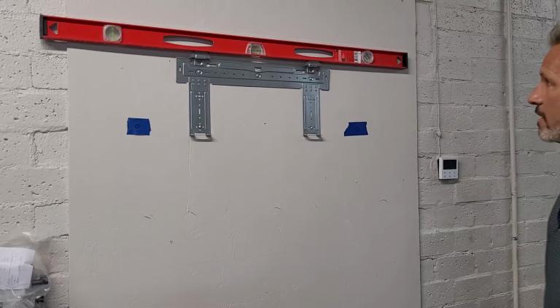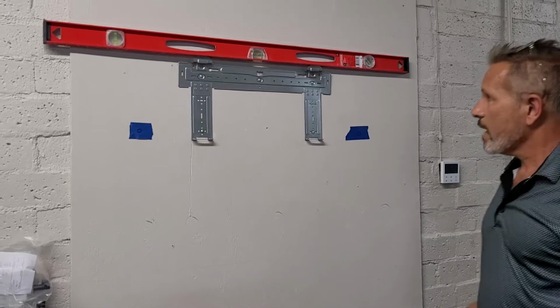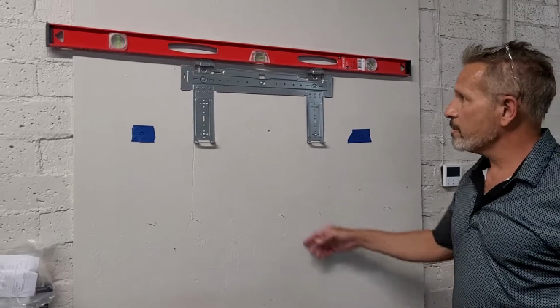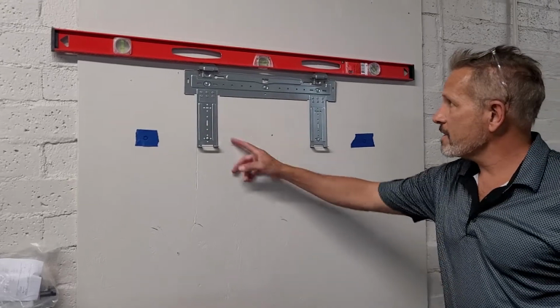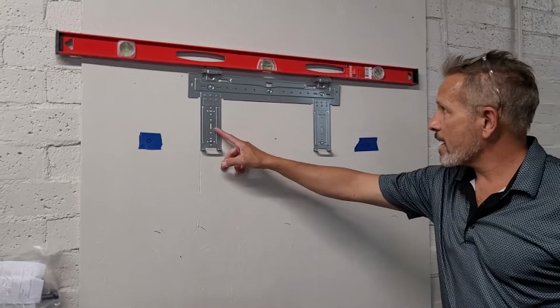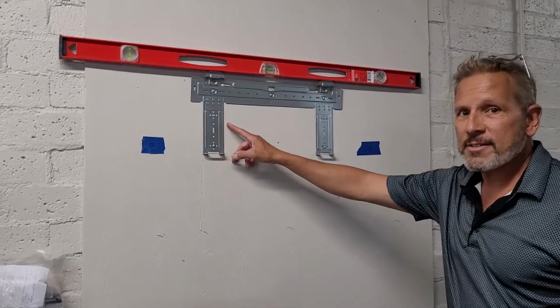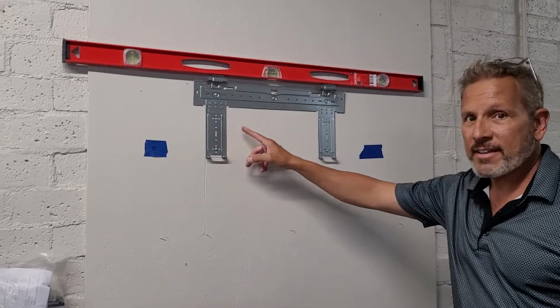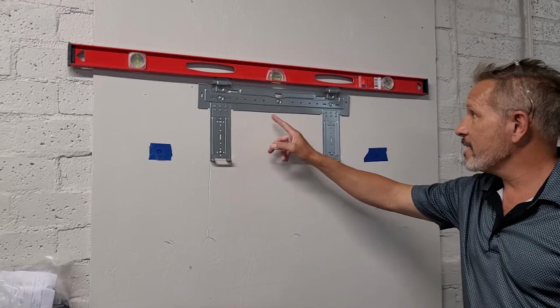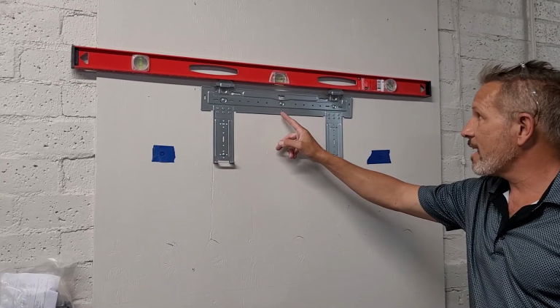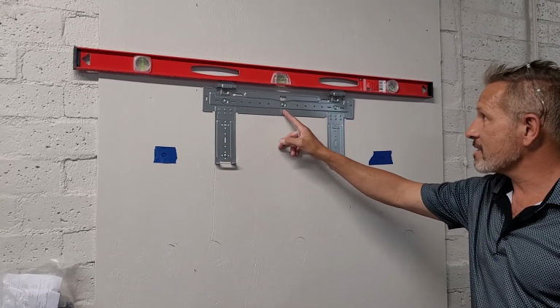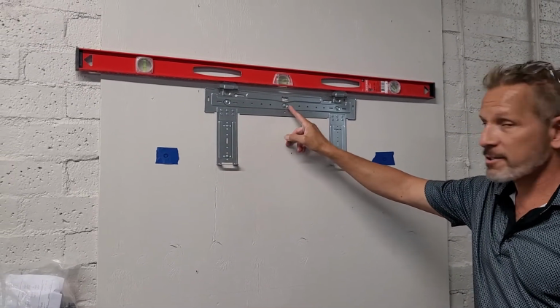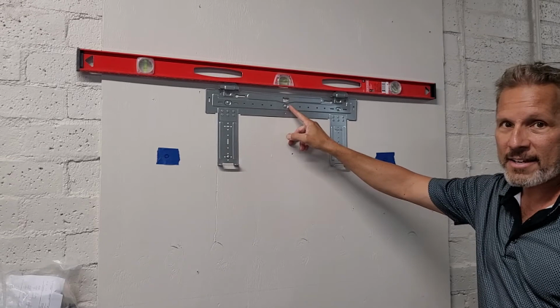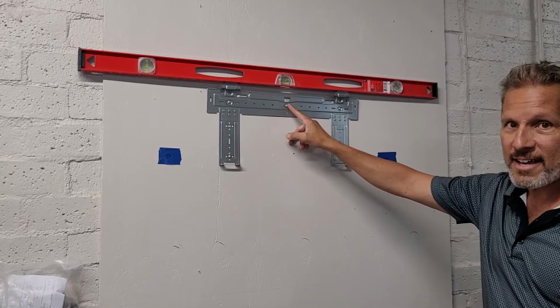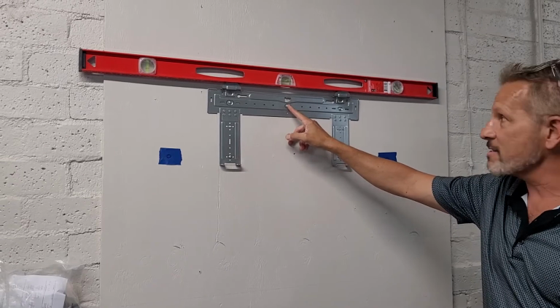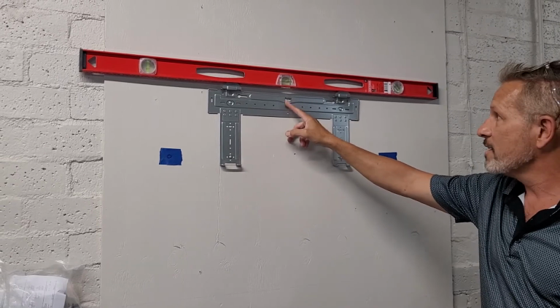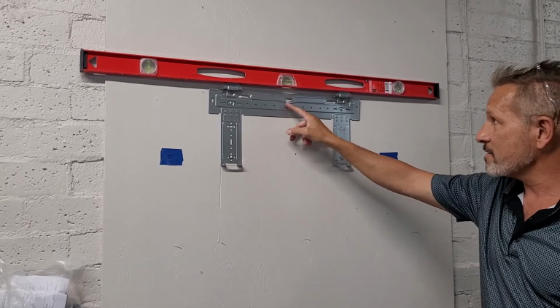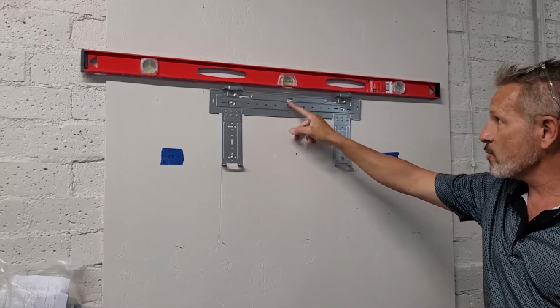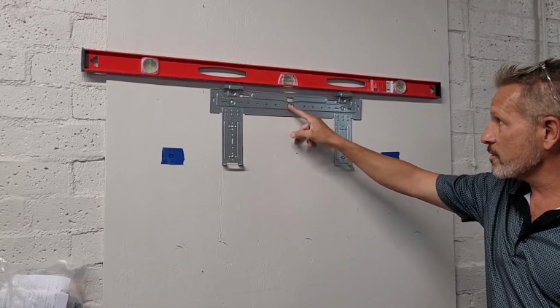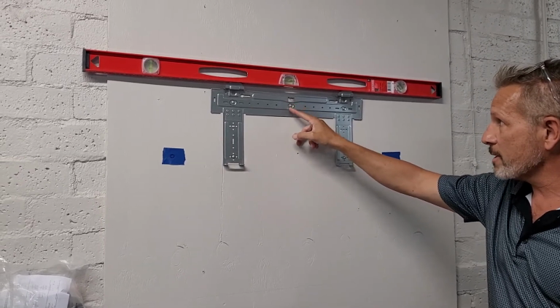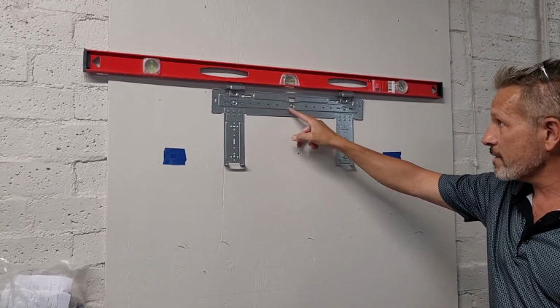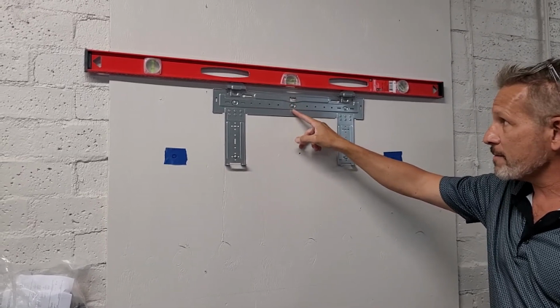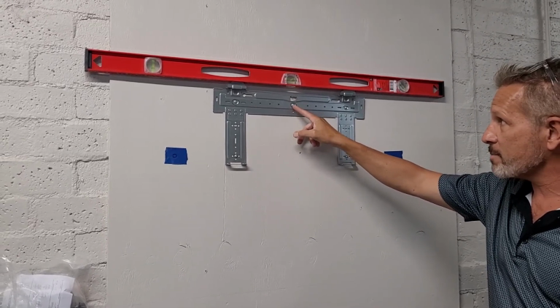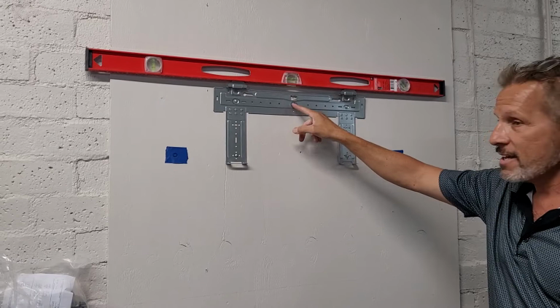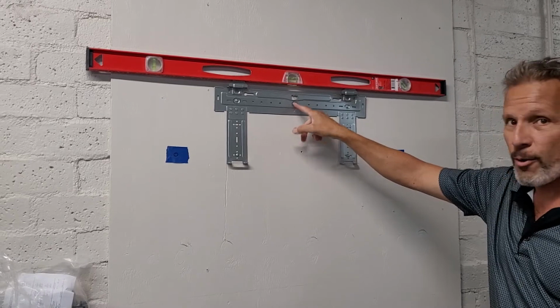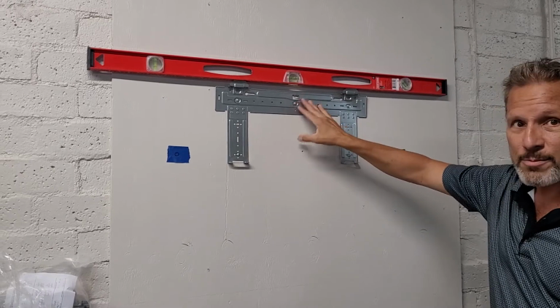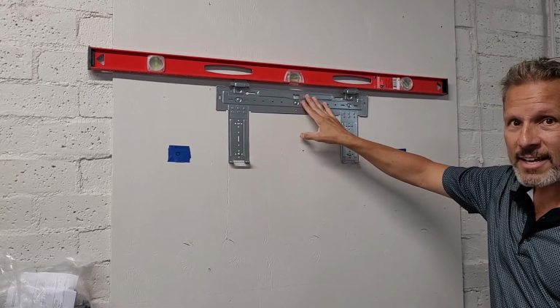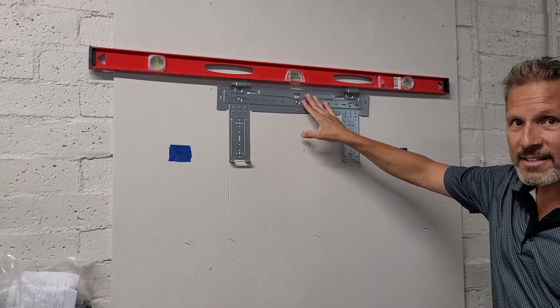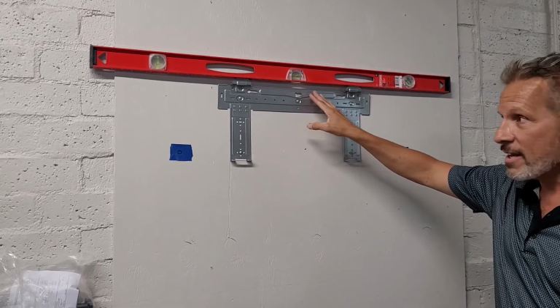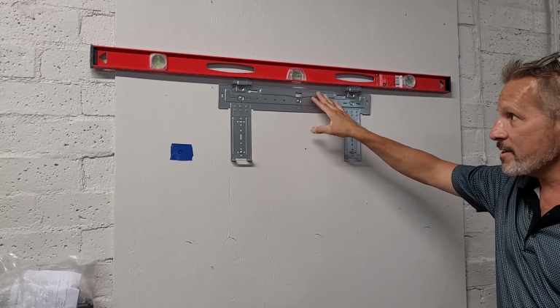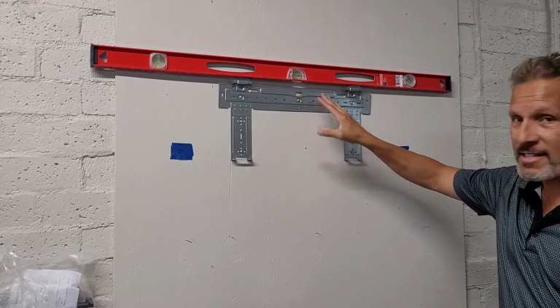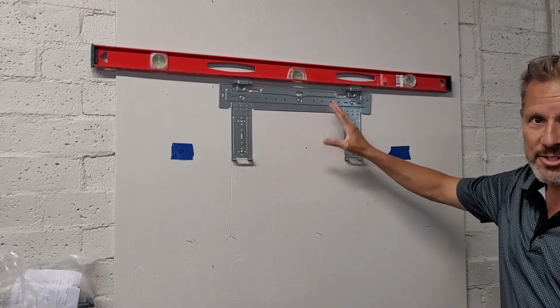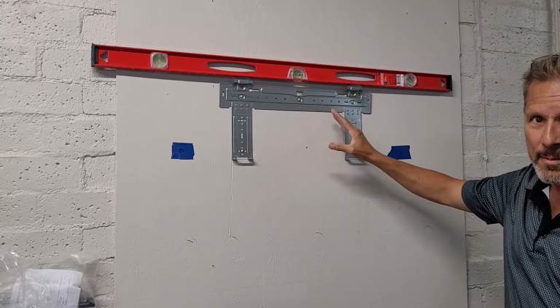For mounting this bracket, the first thing you need to realize is it's going to be screwed on the inside unit. There's this one screw normally on a mini-split that holds this bracket onto the inside unit, and that's just for shipping purposes.